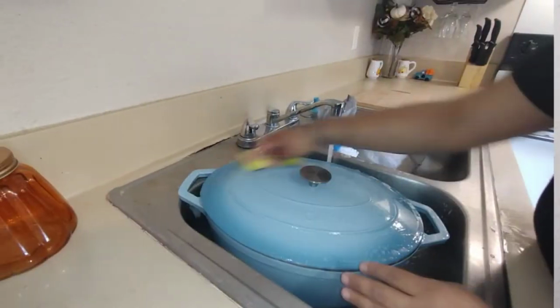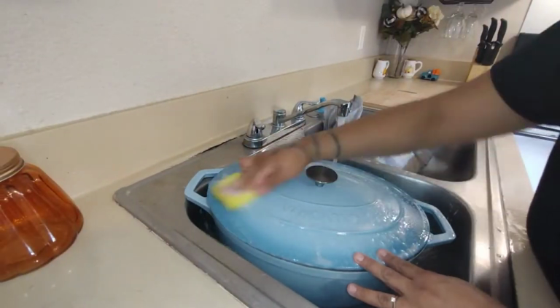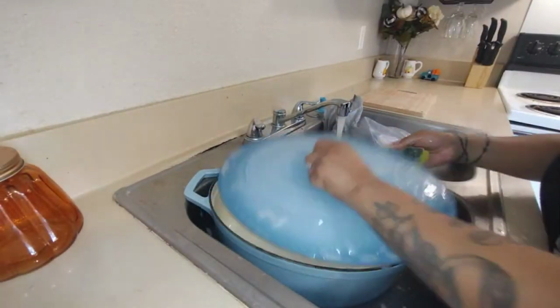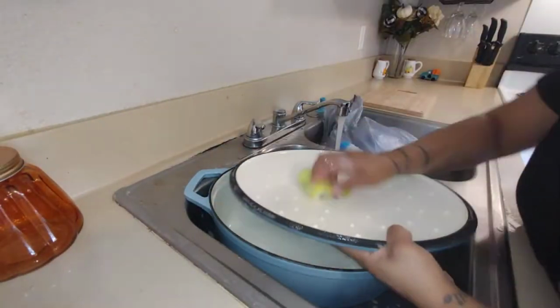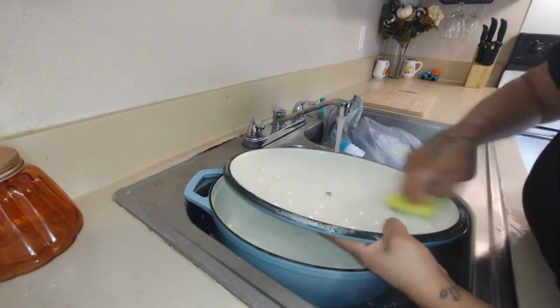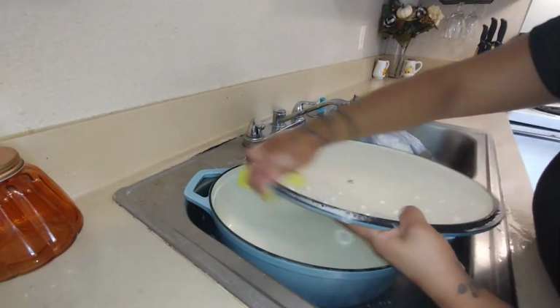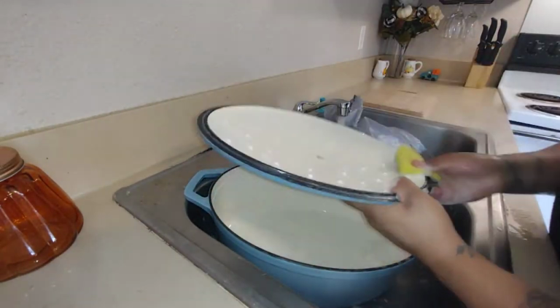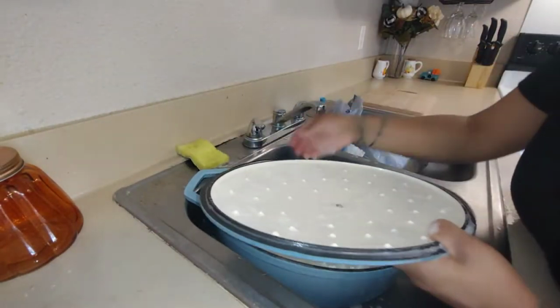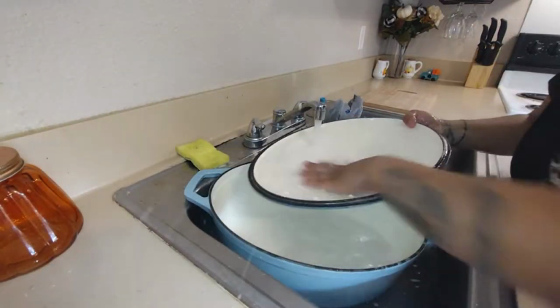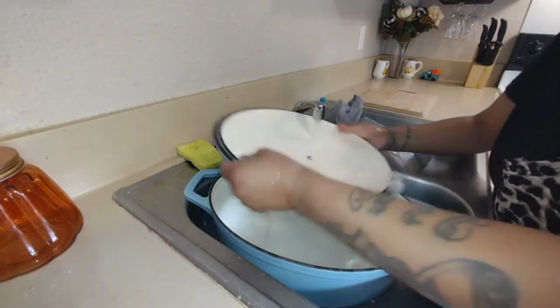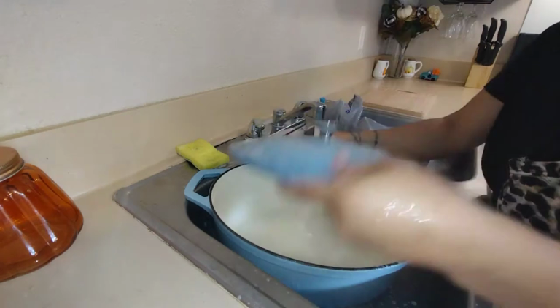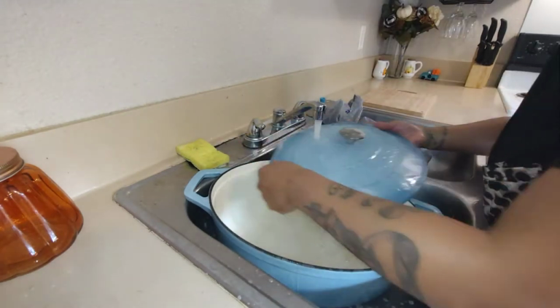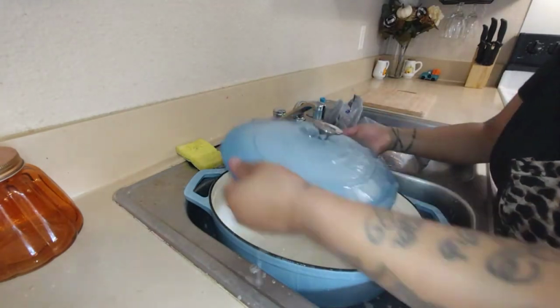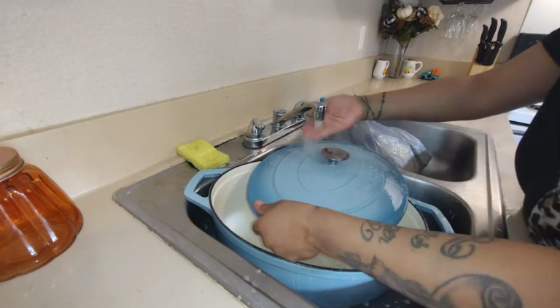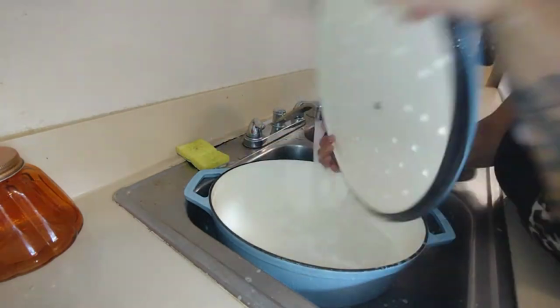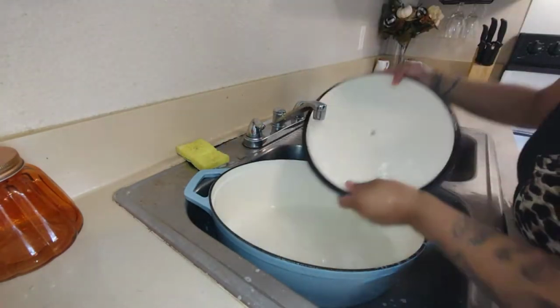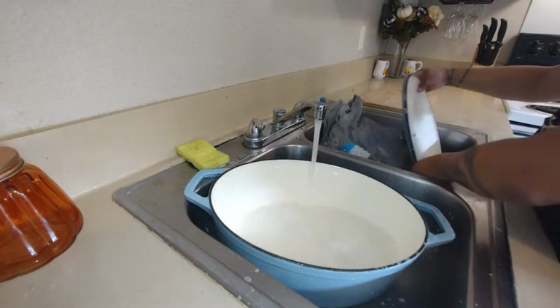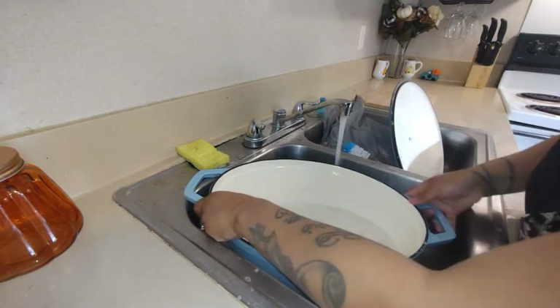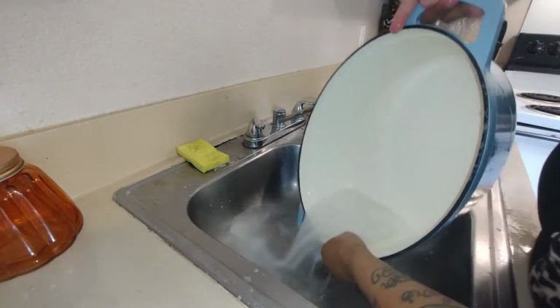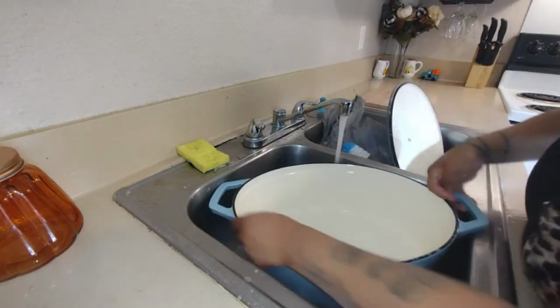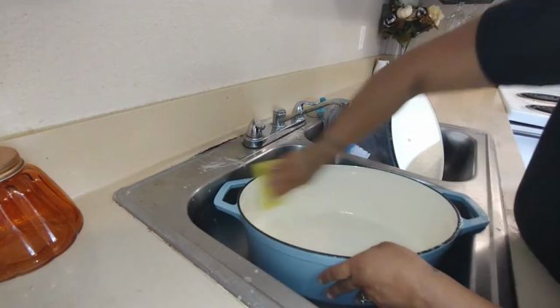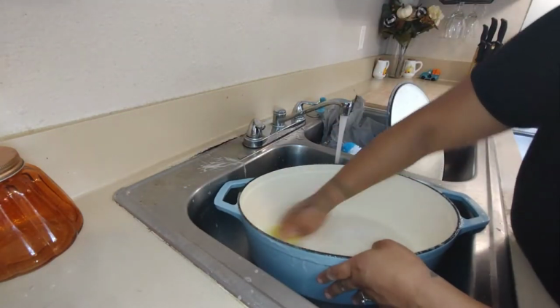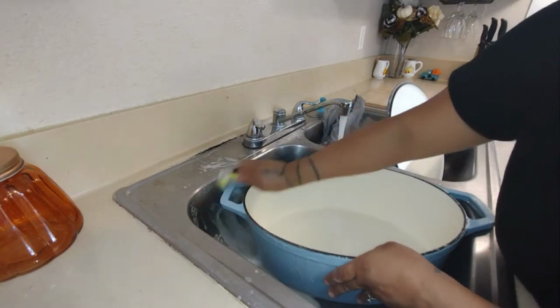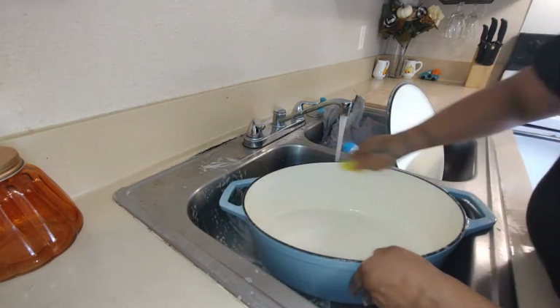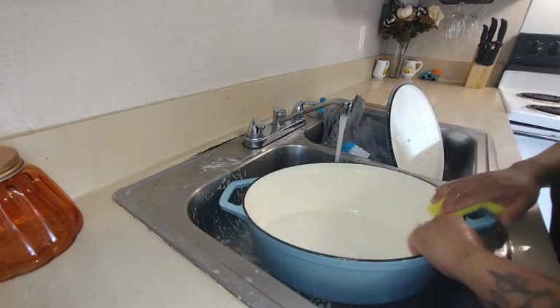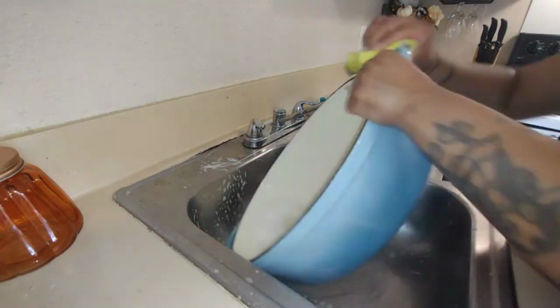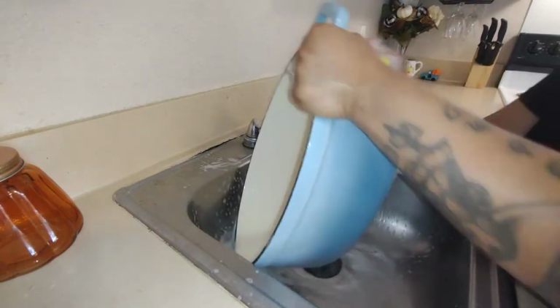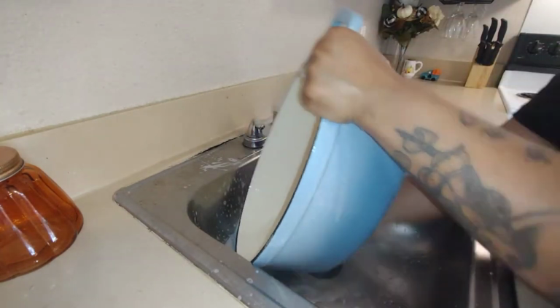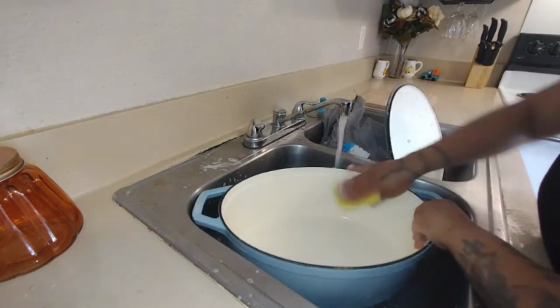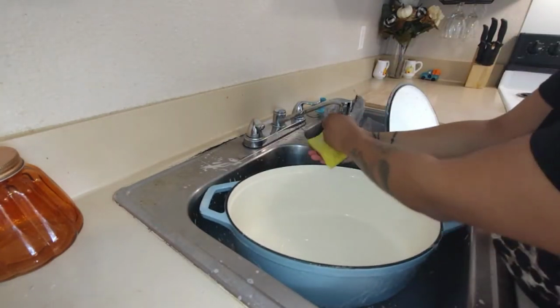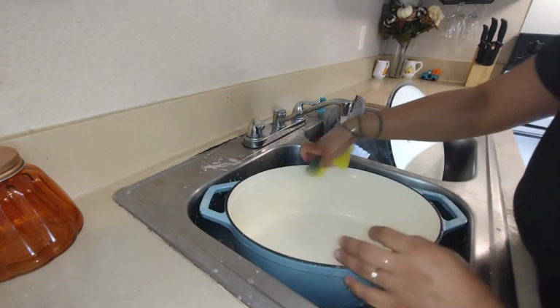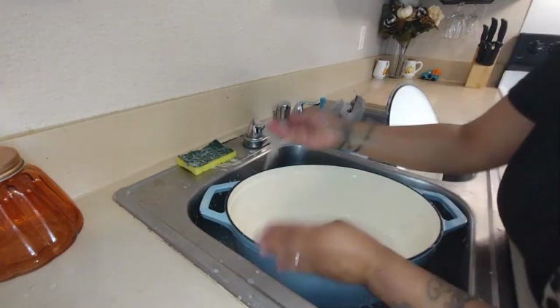Now let's go ahead and cook. First I'm going to go ahead and start washing and rinsing the Dutch oven. Make sure you guys wash it before you use it so that you're cooking in a clean pot or dishware.